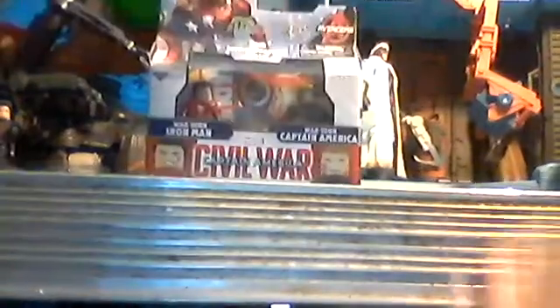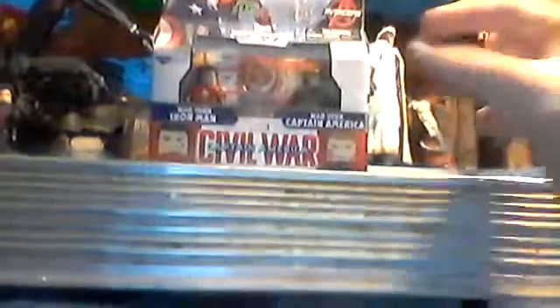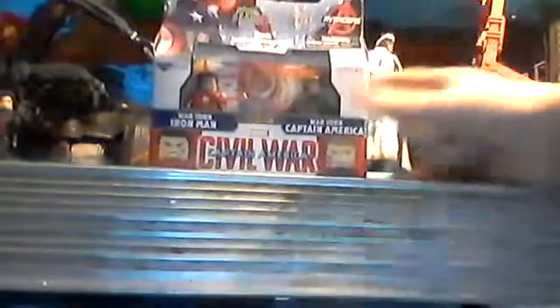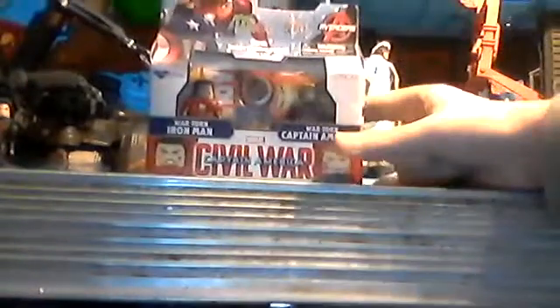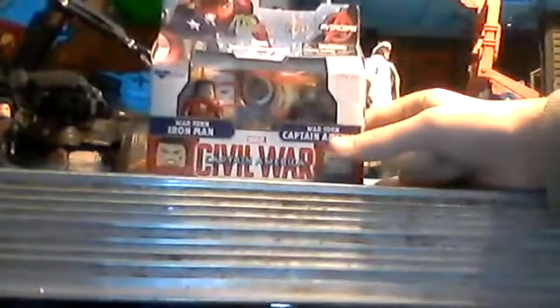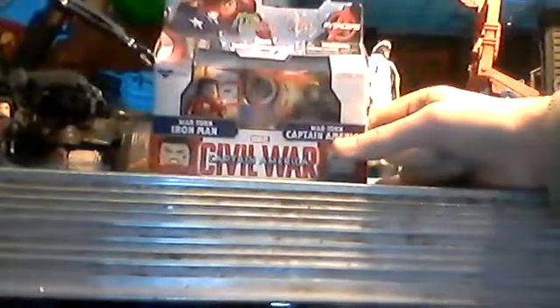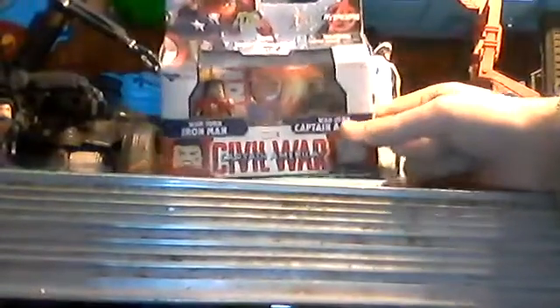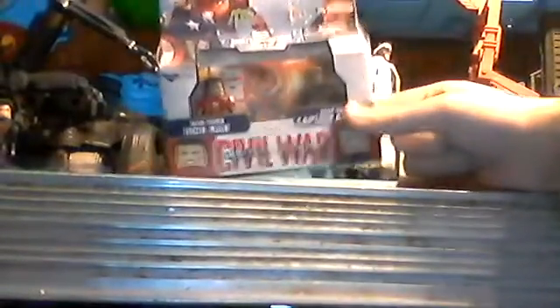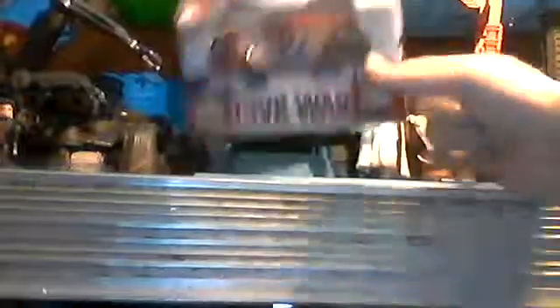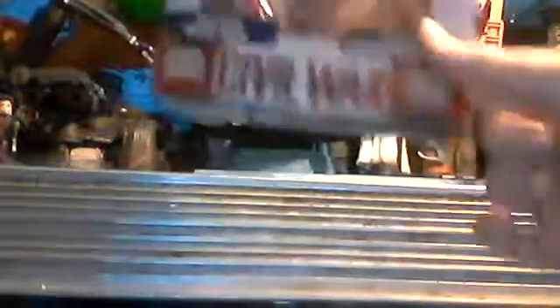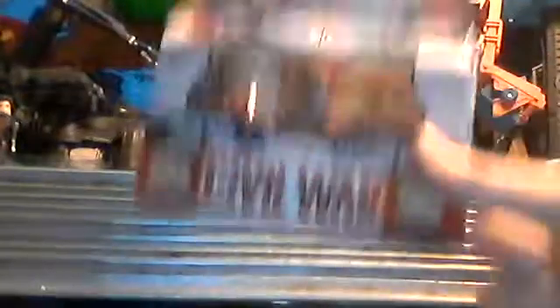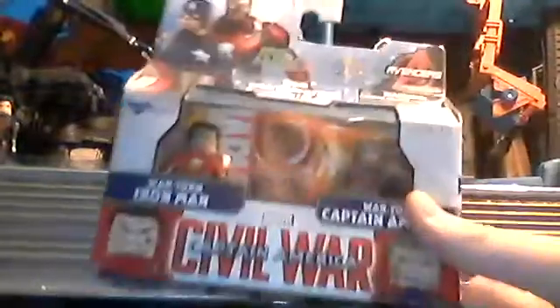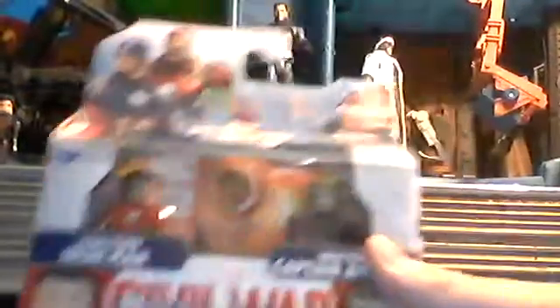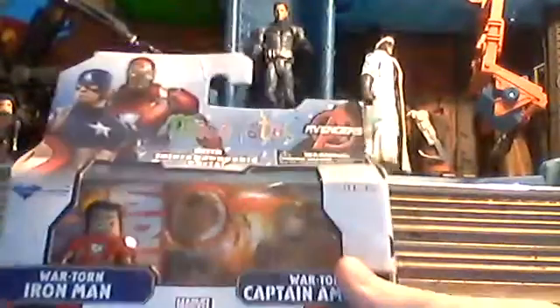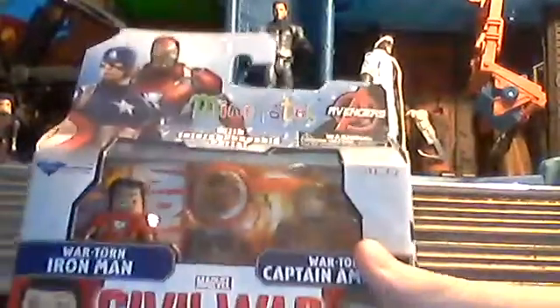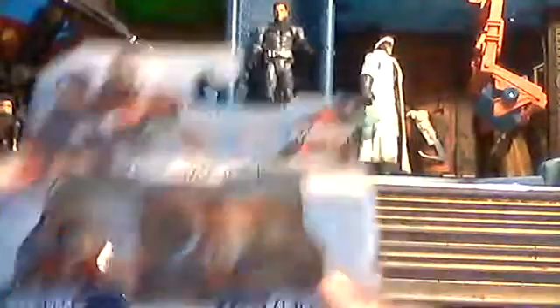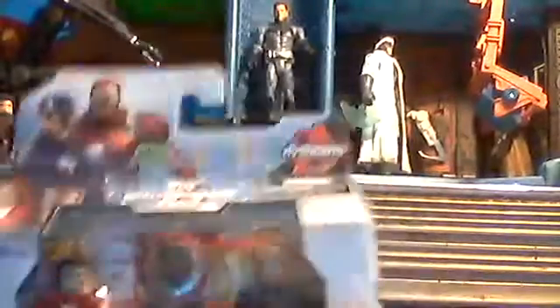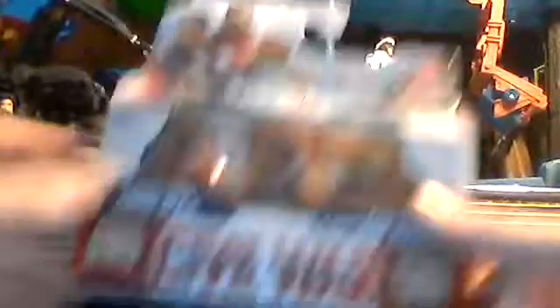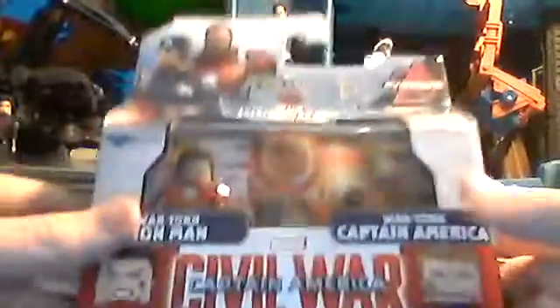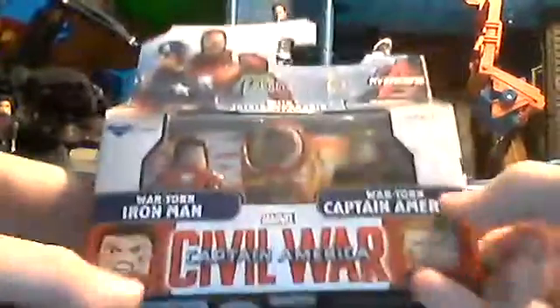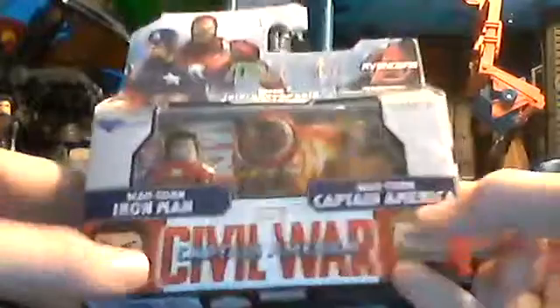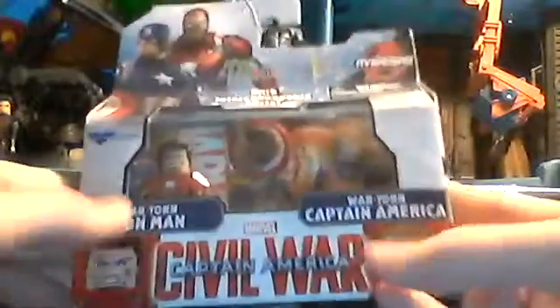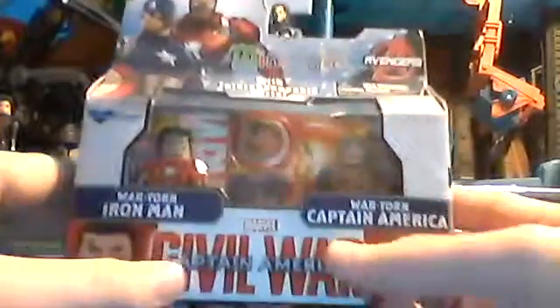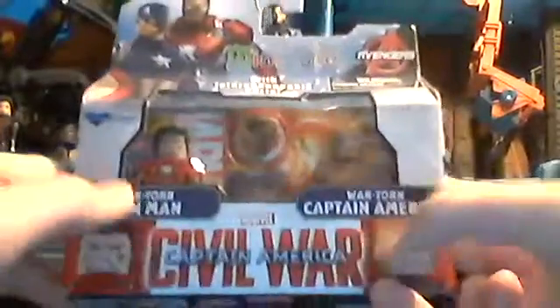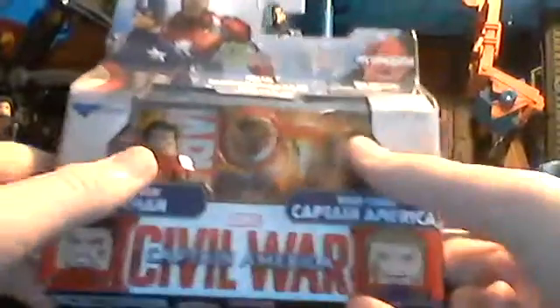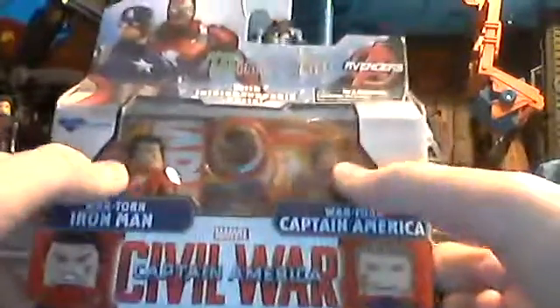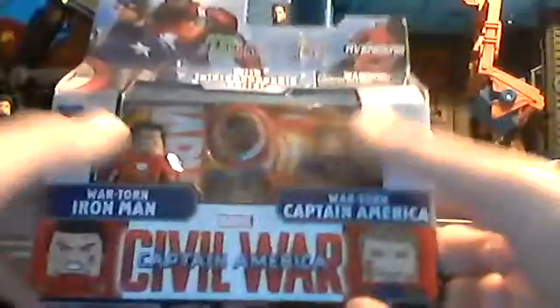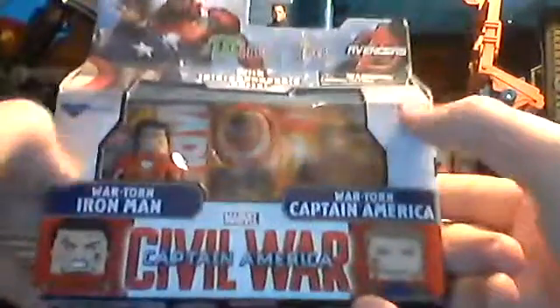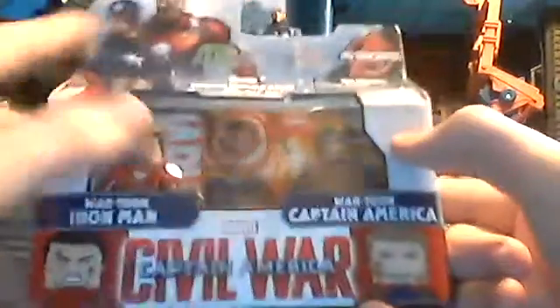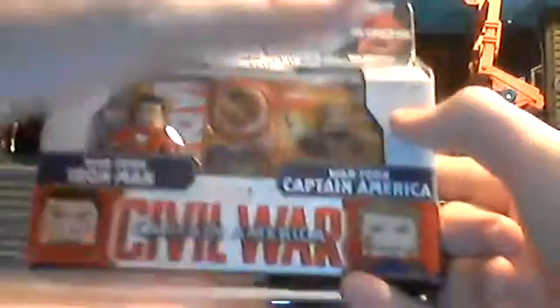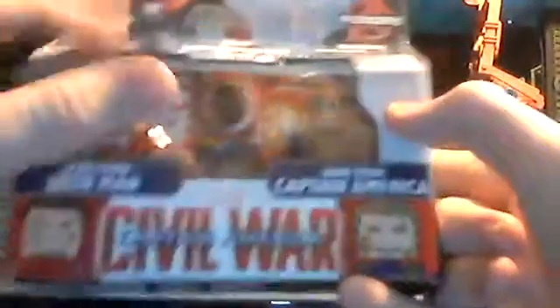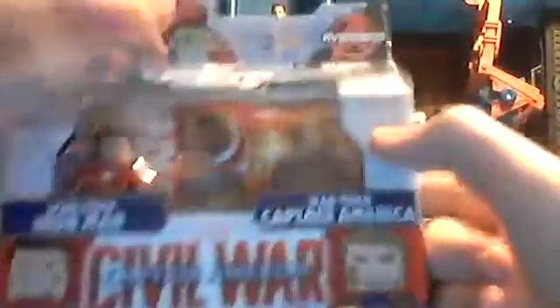Hey guys, welcome to Tarra Story 7. Today I'm reviewing the Captain America Civil War Mini-Mates: War-Torn Iron Man and War-Torn Captain America. You can see their images on the side, Captain America Civil War, and a clear view packaging style.